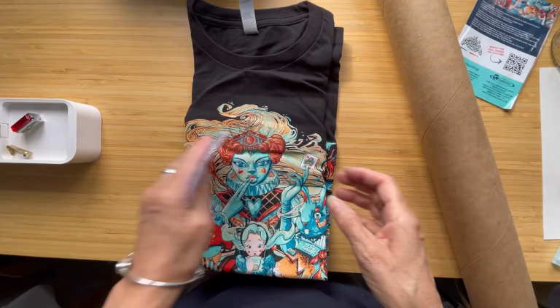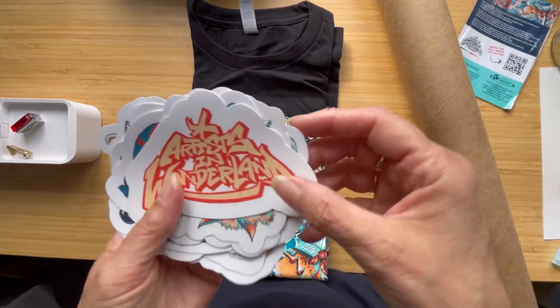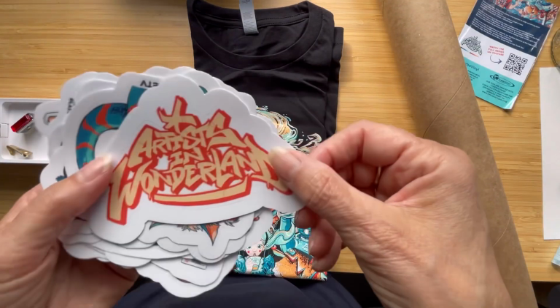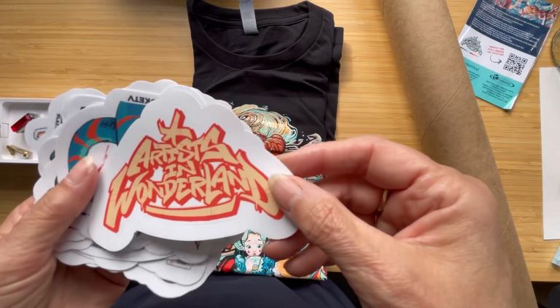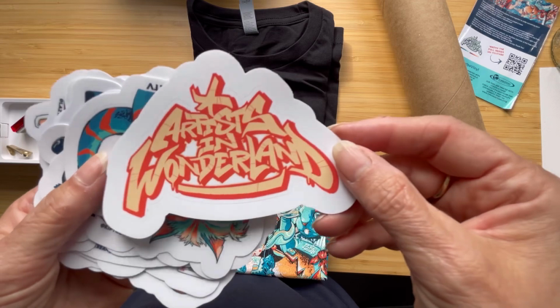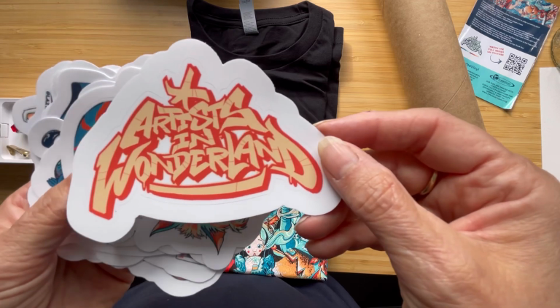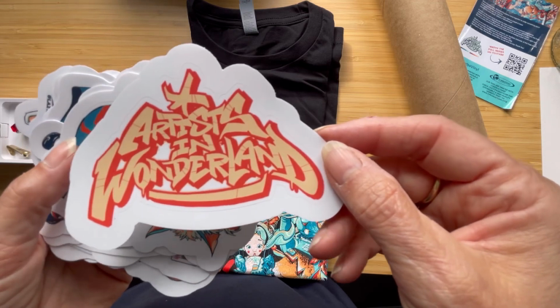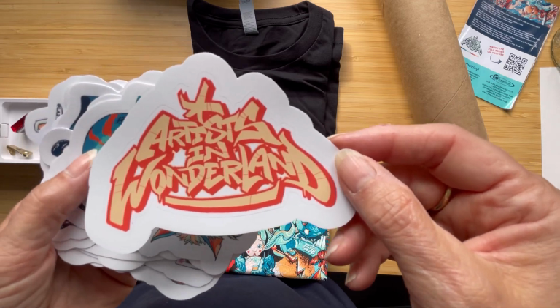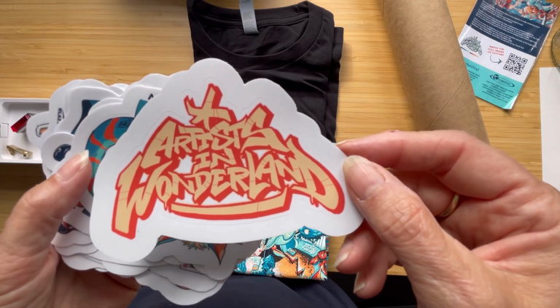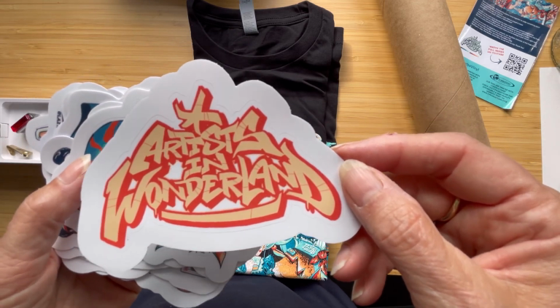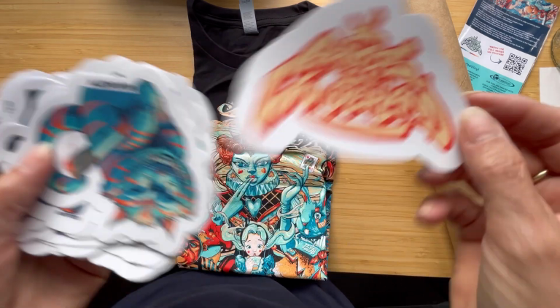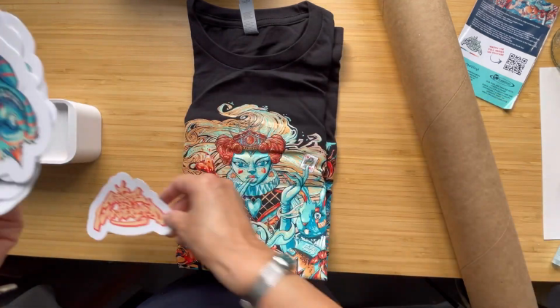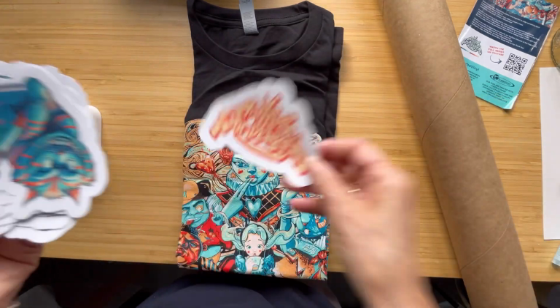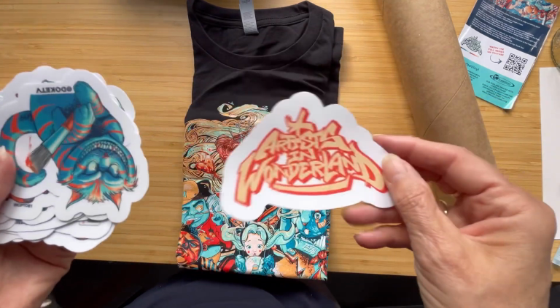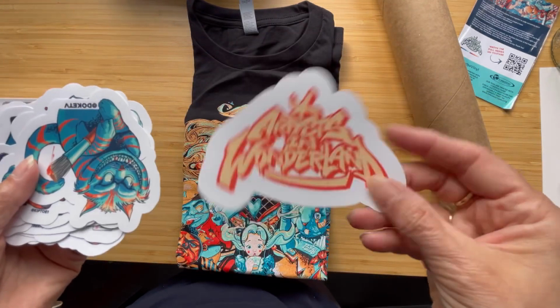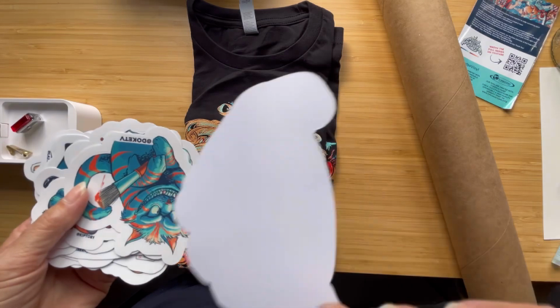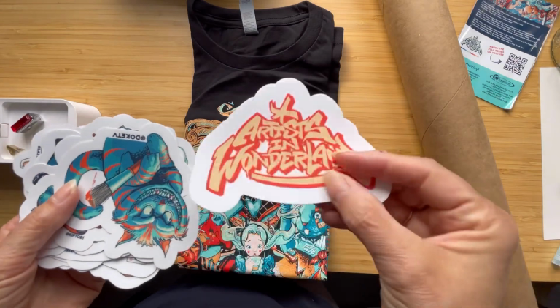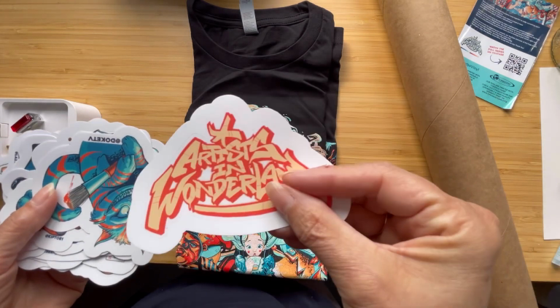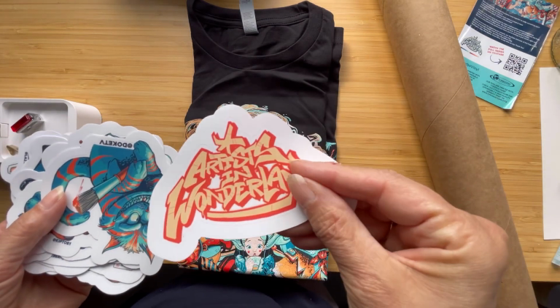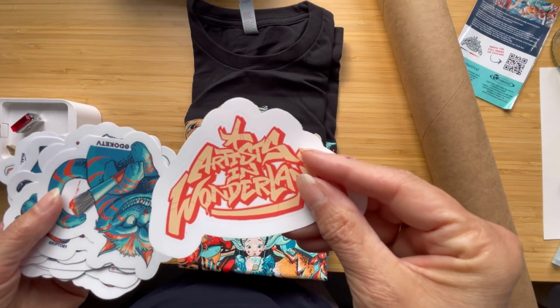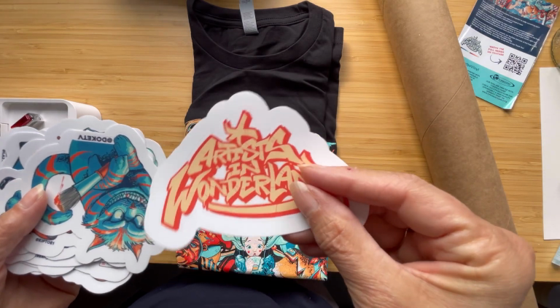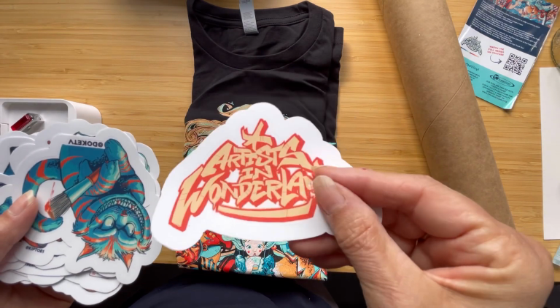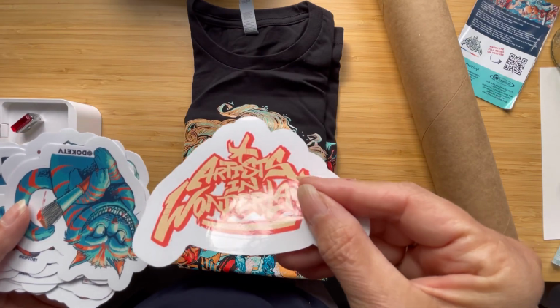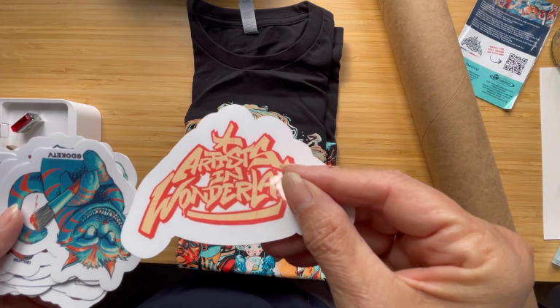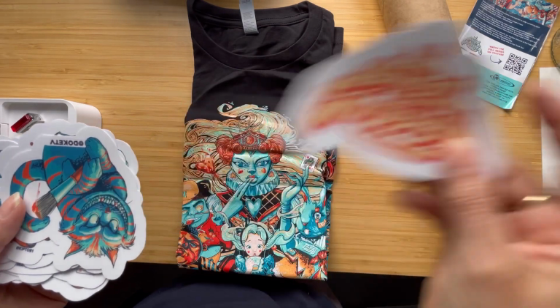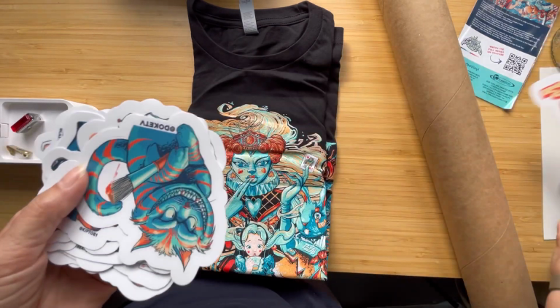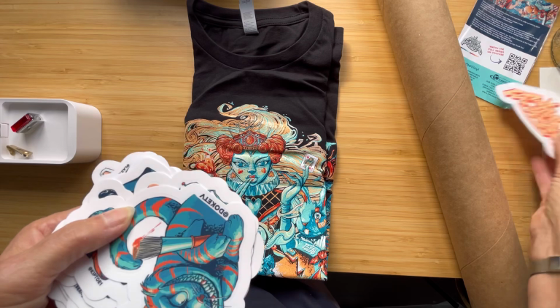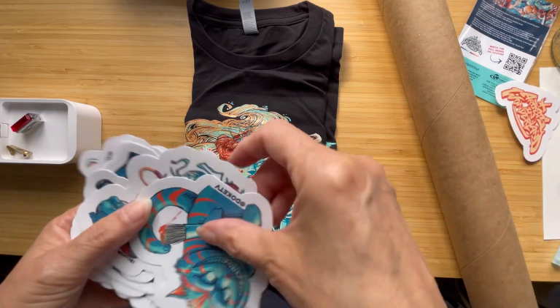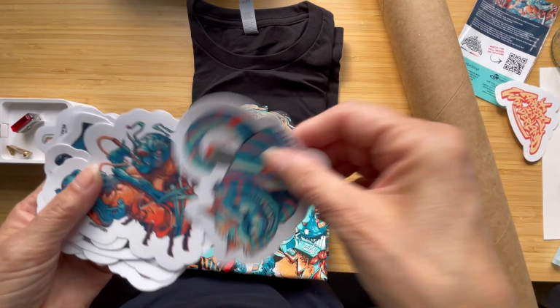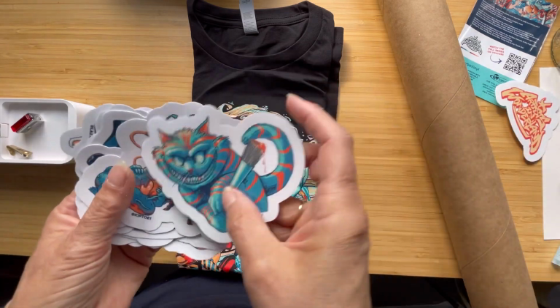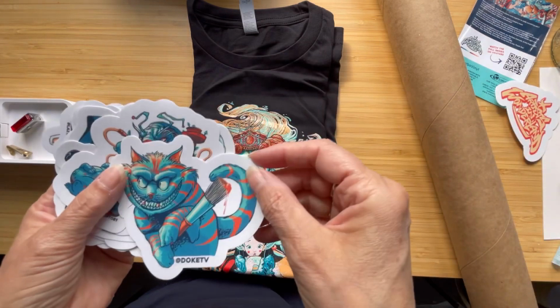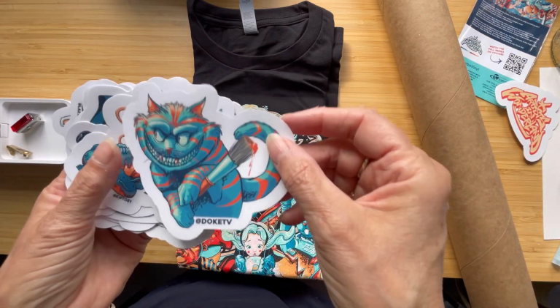So, let's have a quick look at this. There's the Artists in Wonderland sticker. These are nice and chunky as well, and they're glossy. They do have quite a border around them.